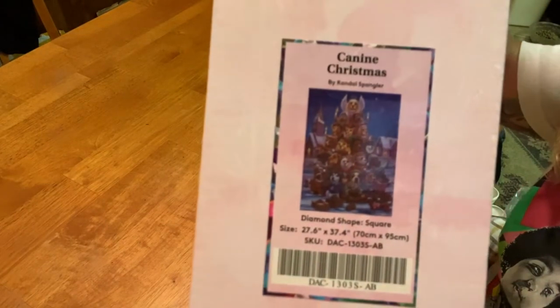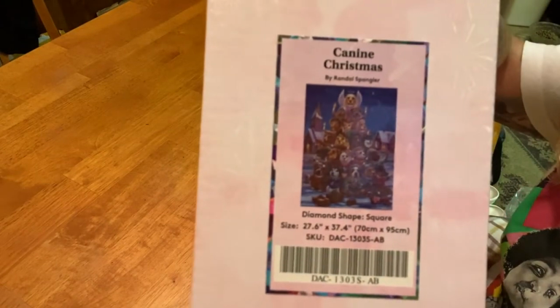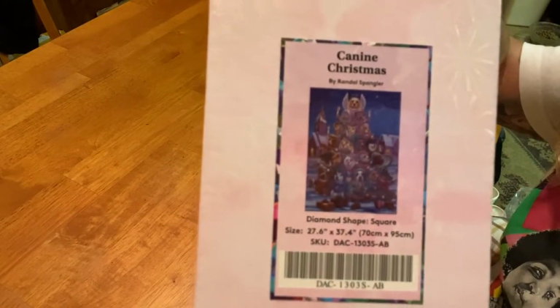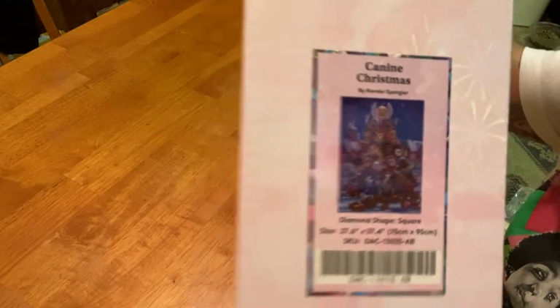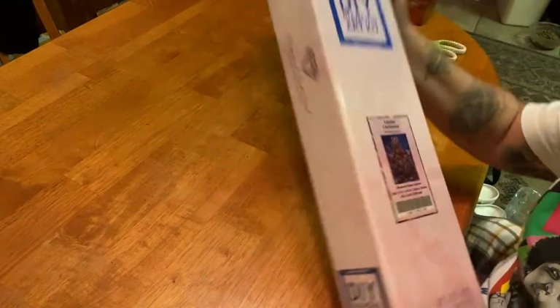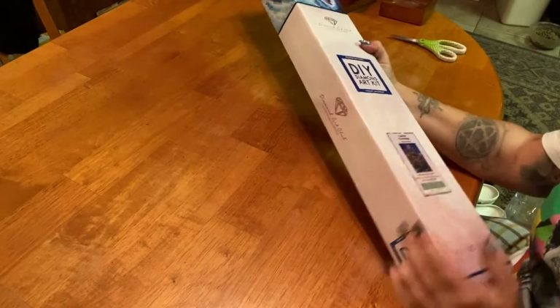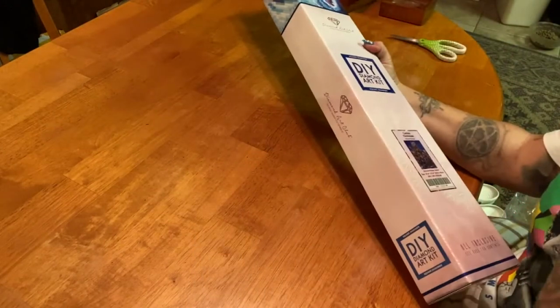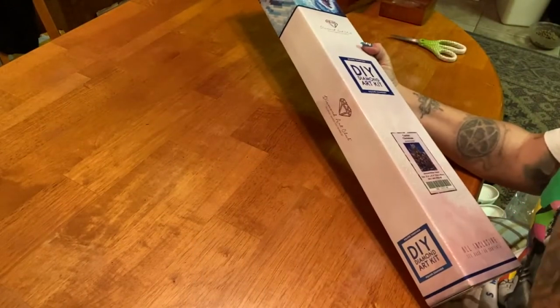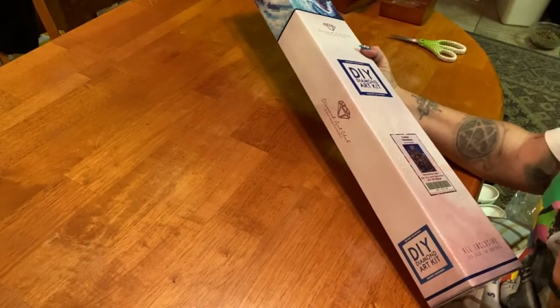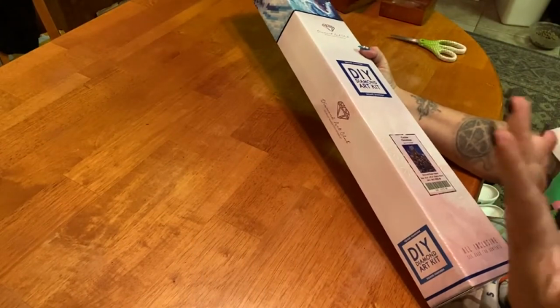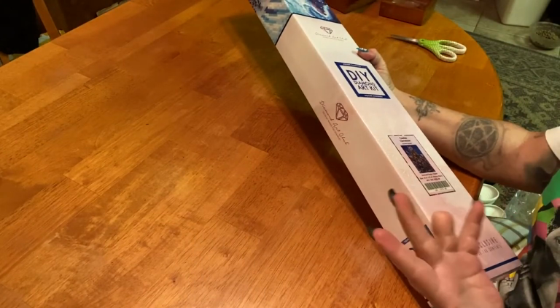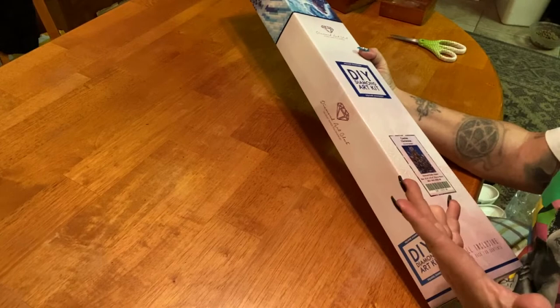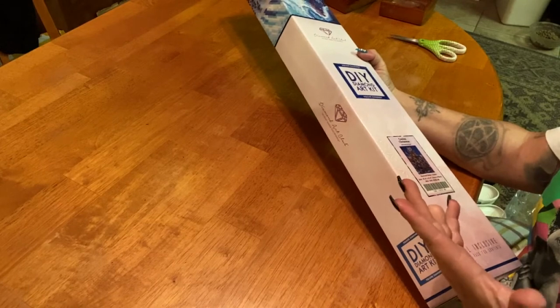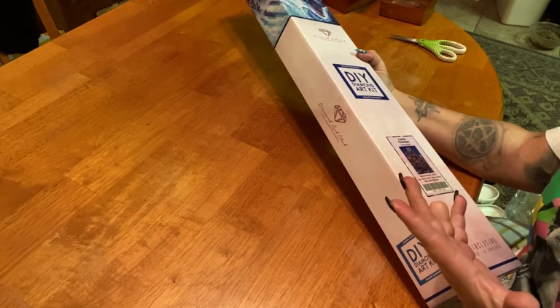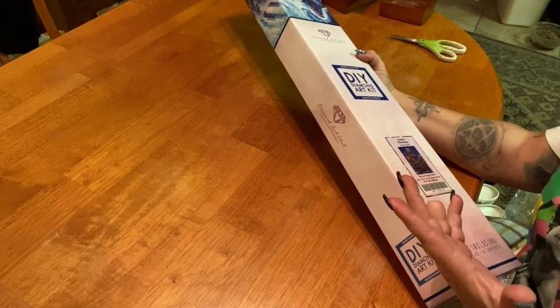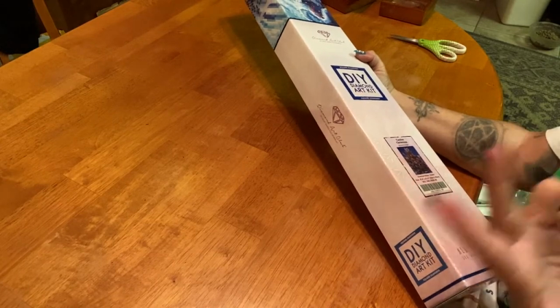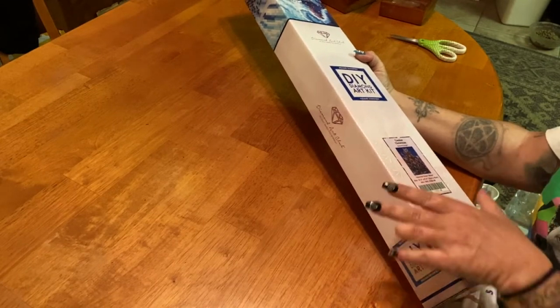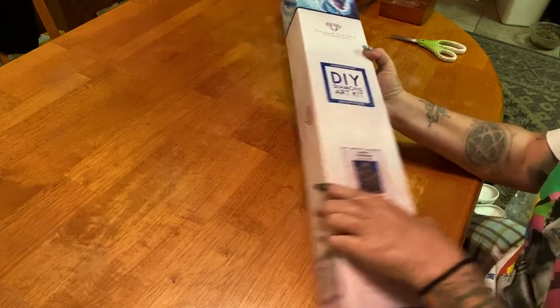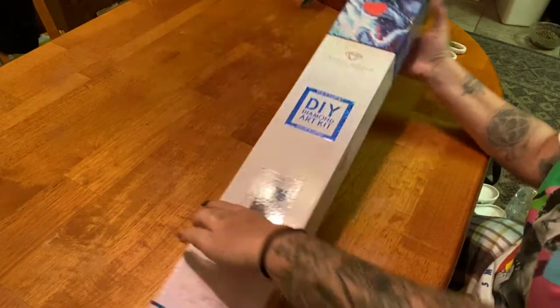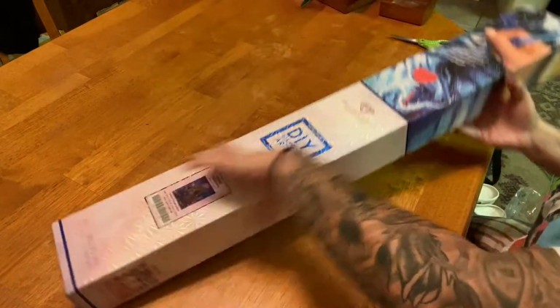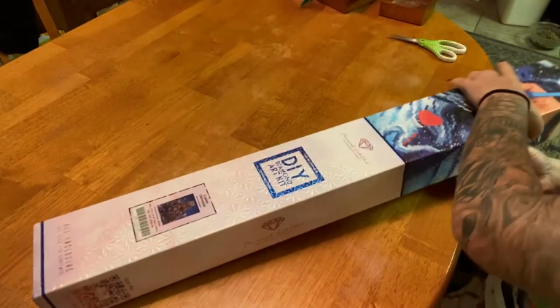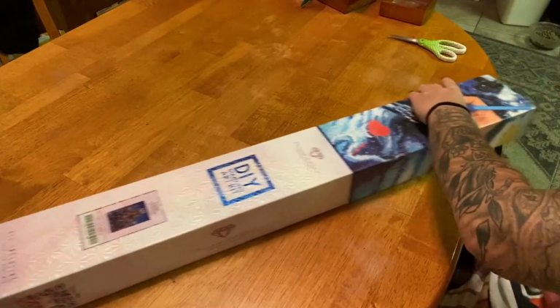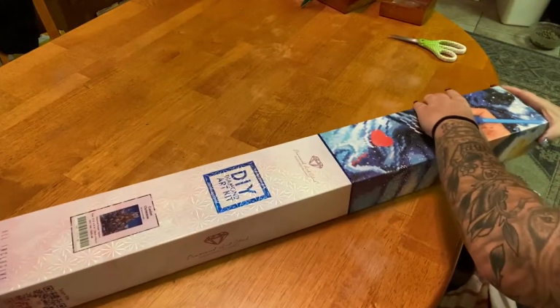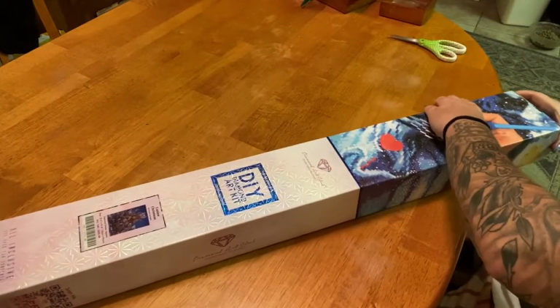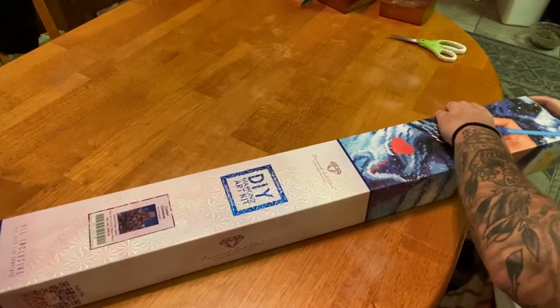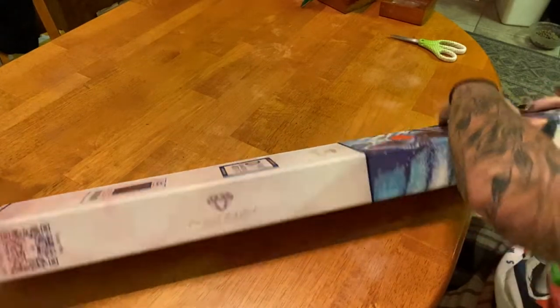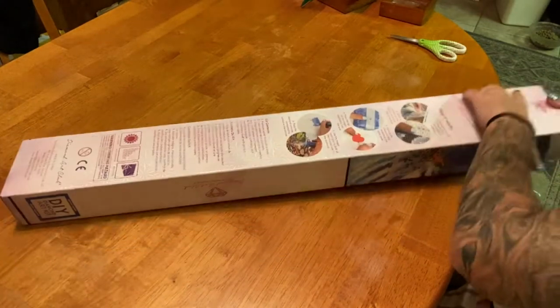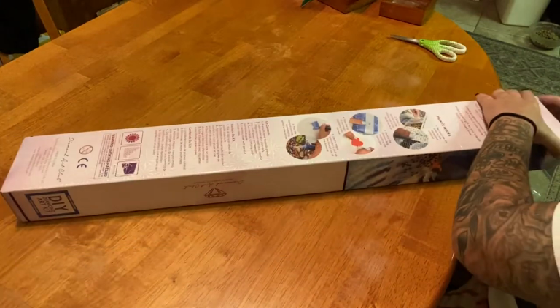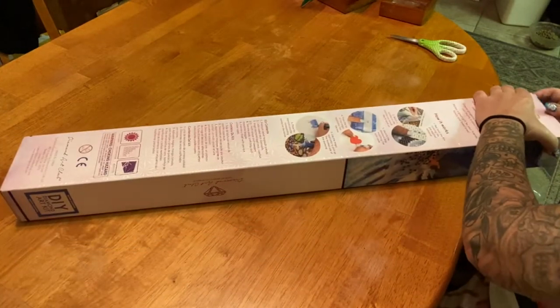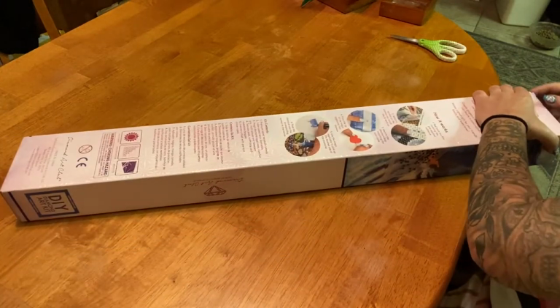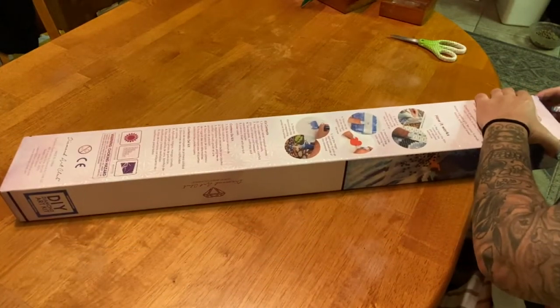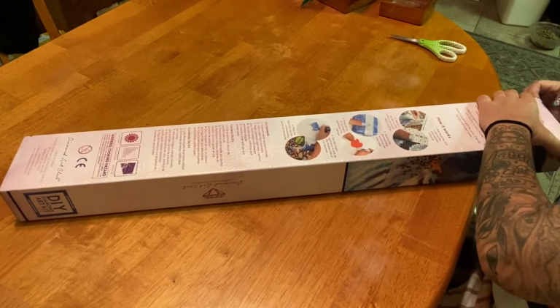Here is a close-up of the picture — it's like a doggy Christmas tree with all different breeds of dogs. Let's take a look to see what it looks like, and I hope everyone is doing well.